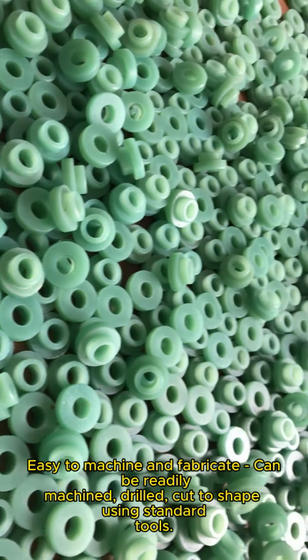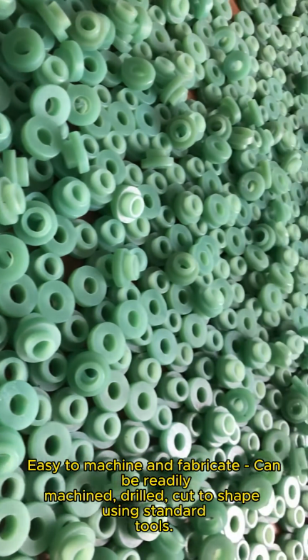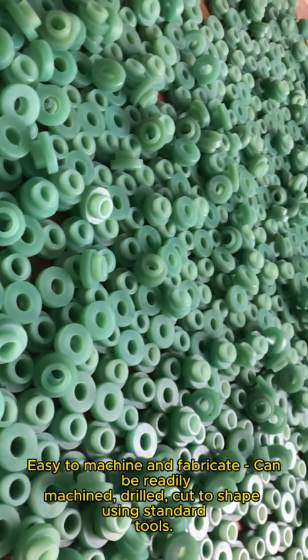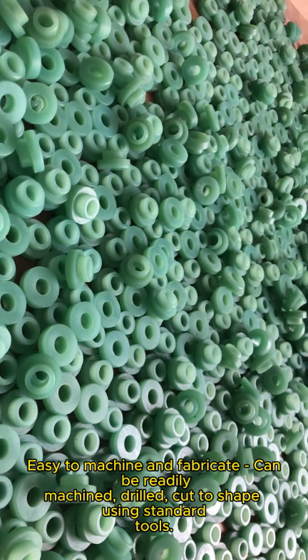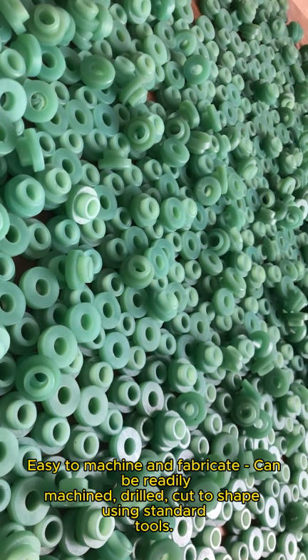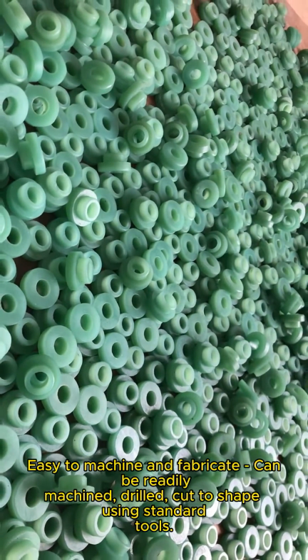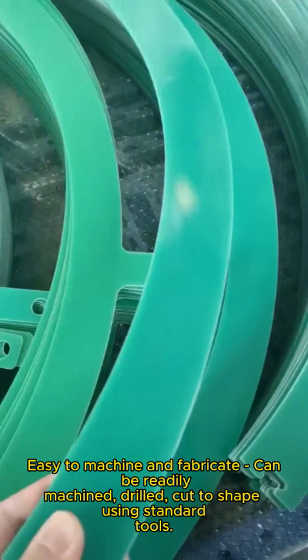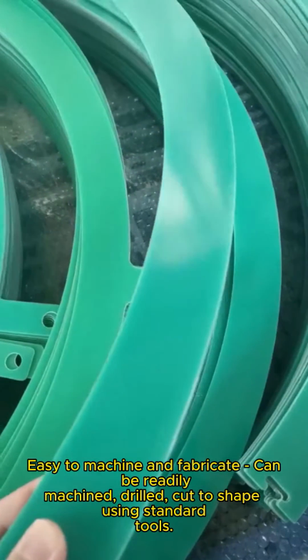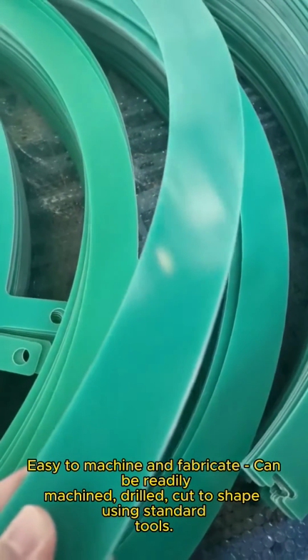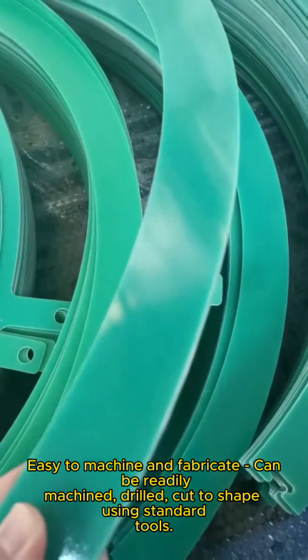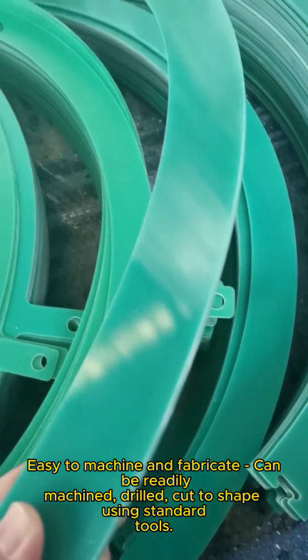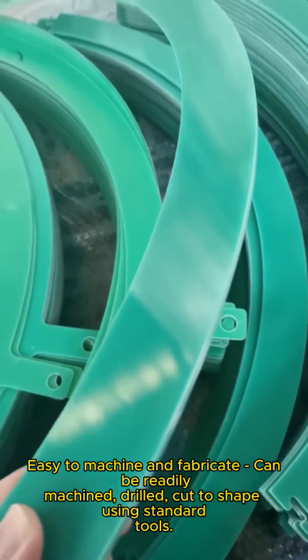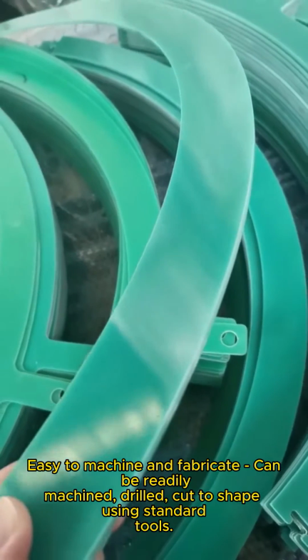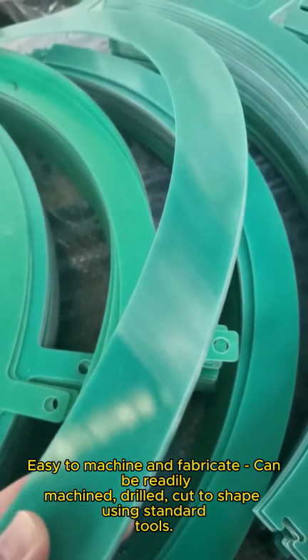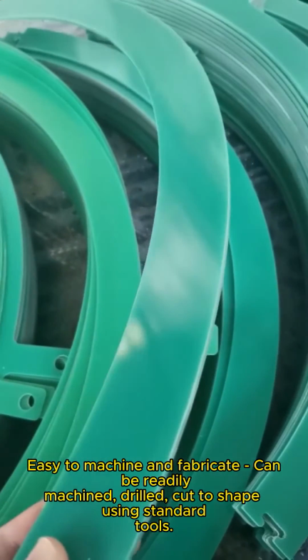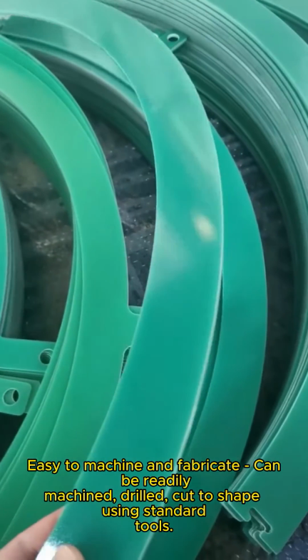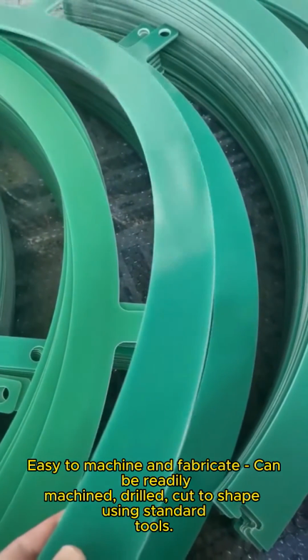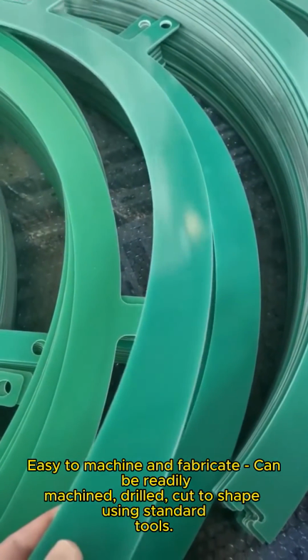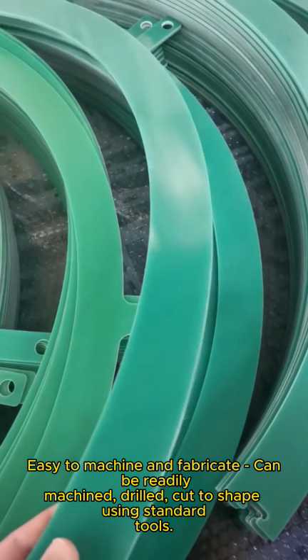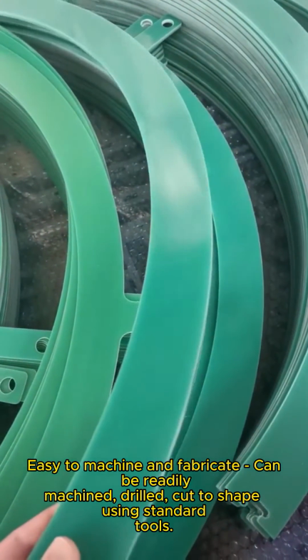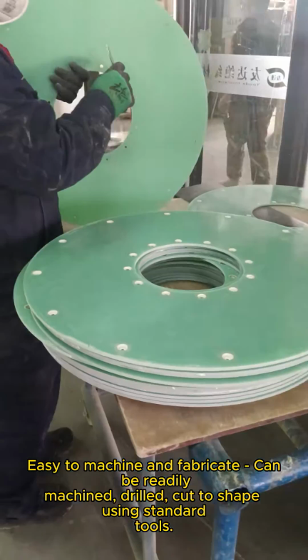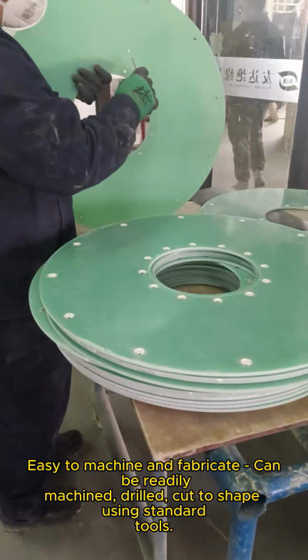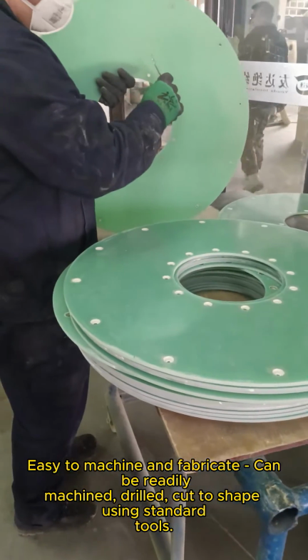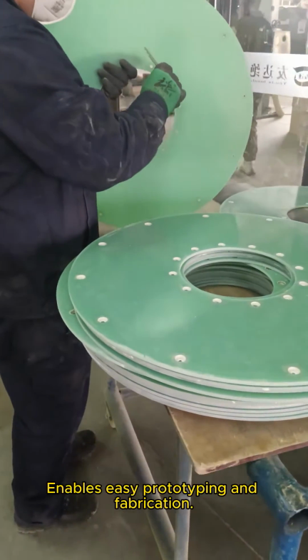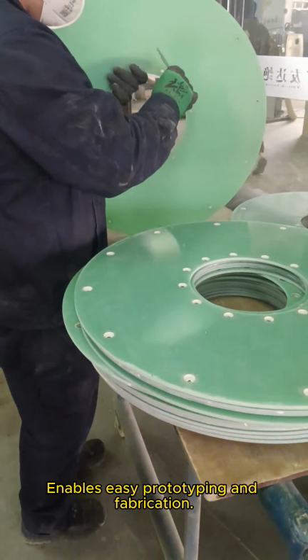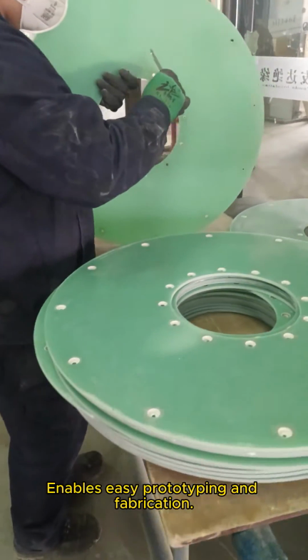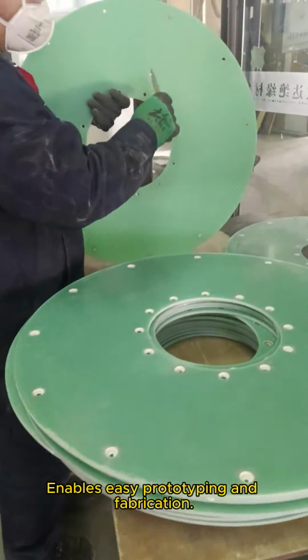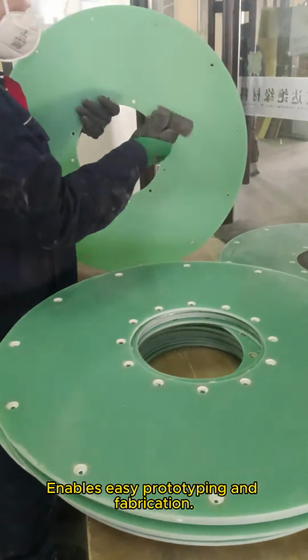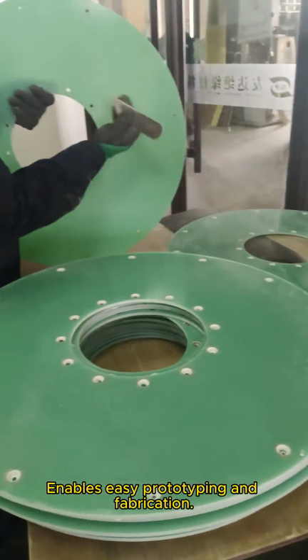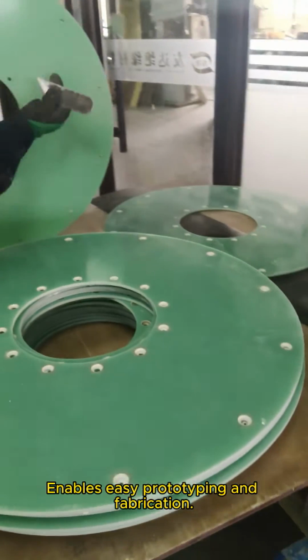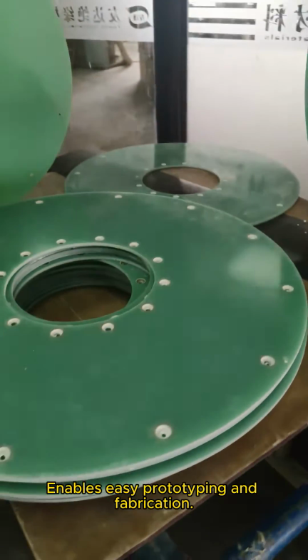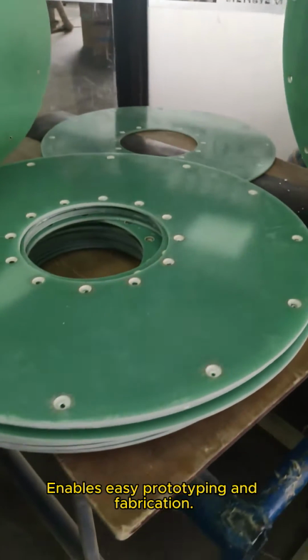Easy to machine and fabricate. G10/FR4 can be readily machined, drilled, and cut to shape using standard tools. This enables easy prototyping and fabrication.